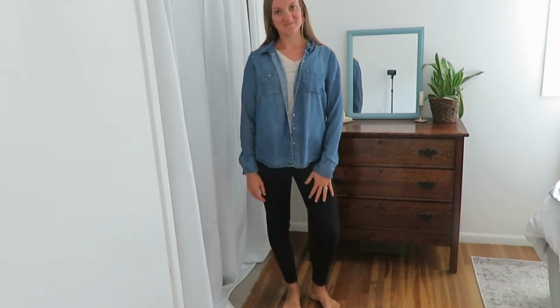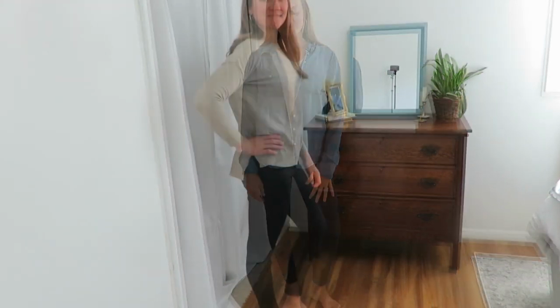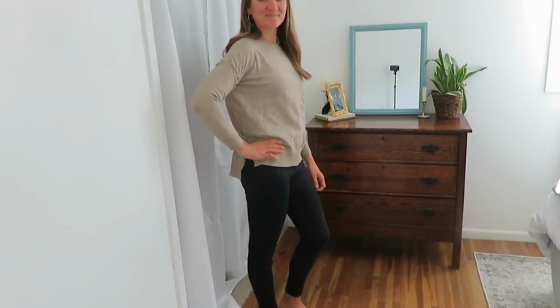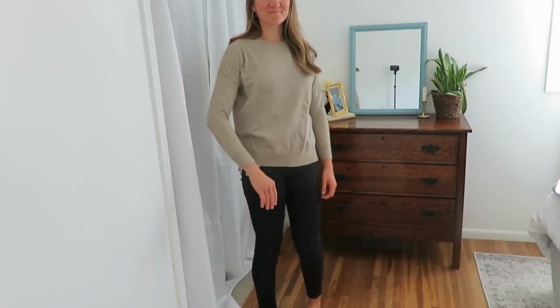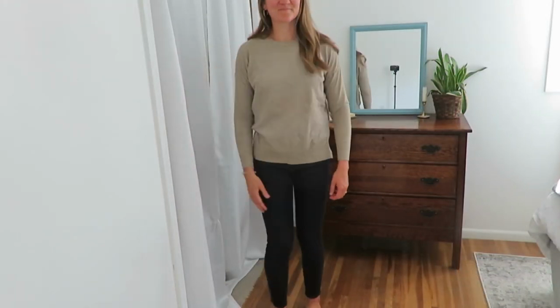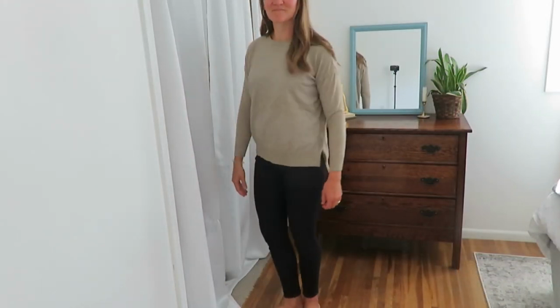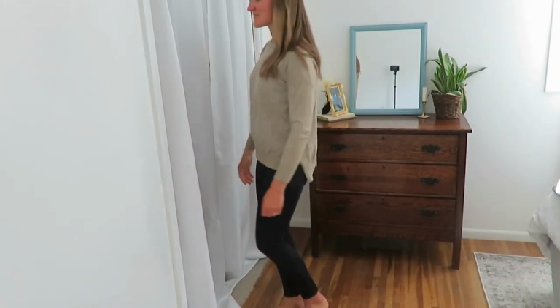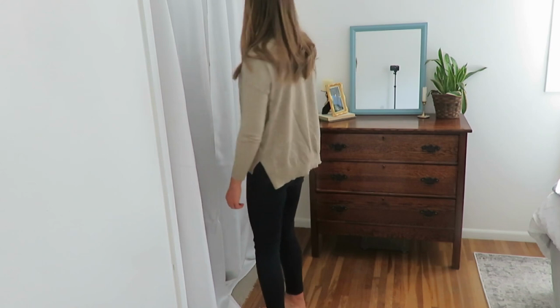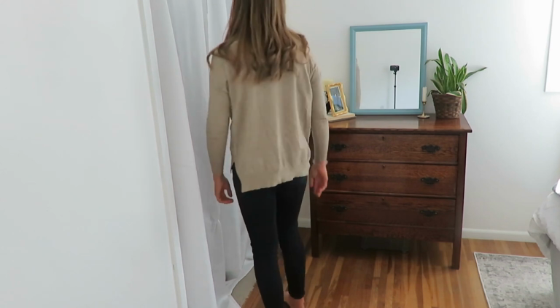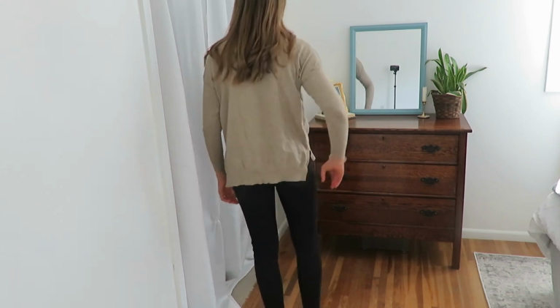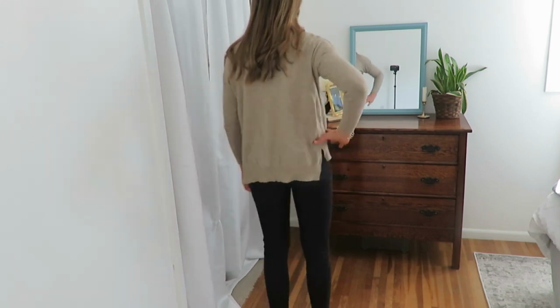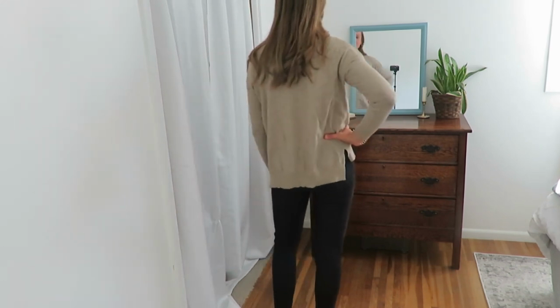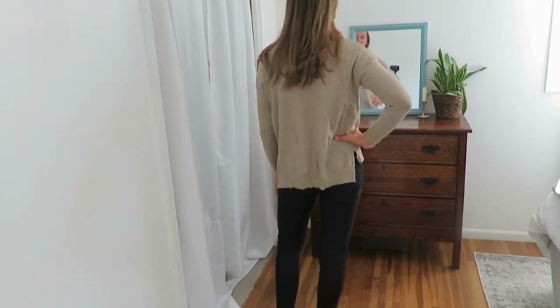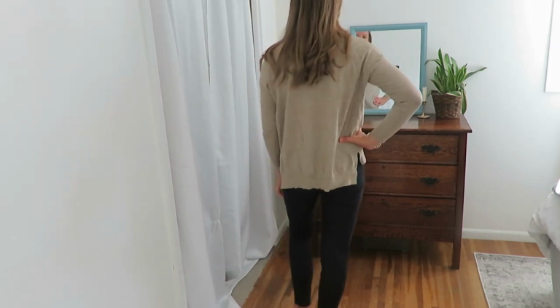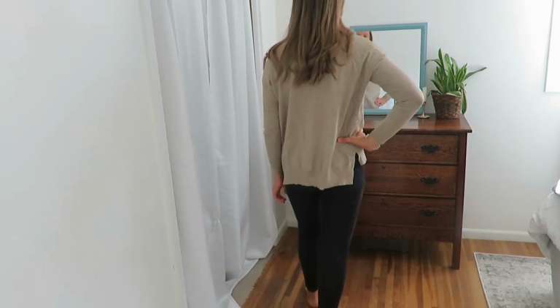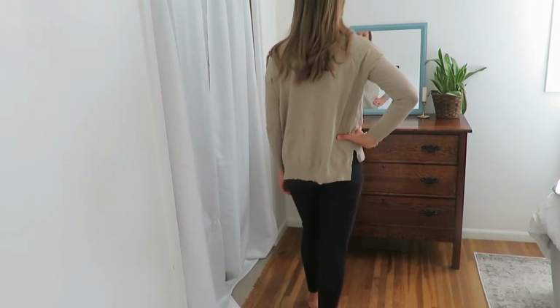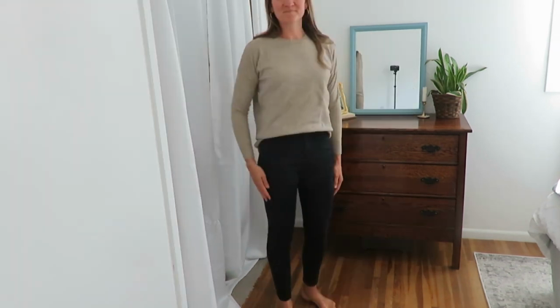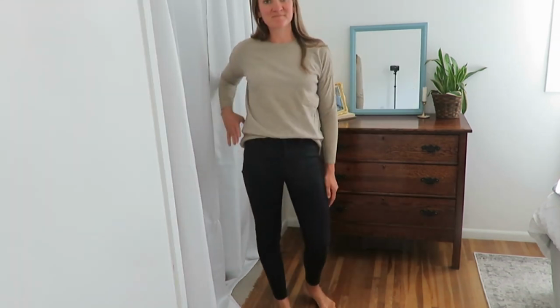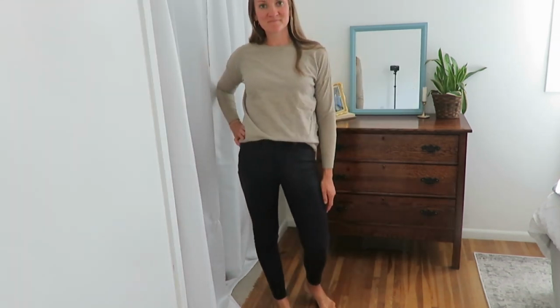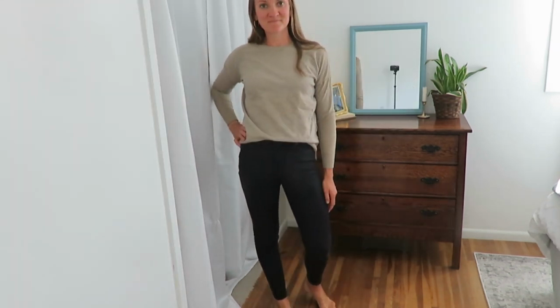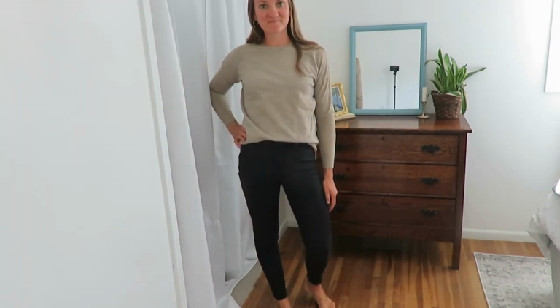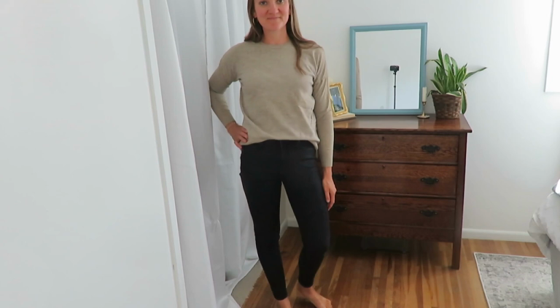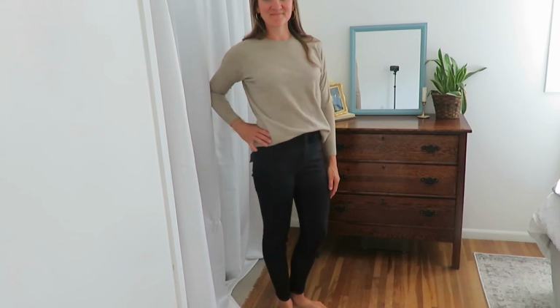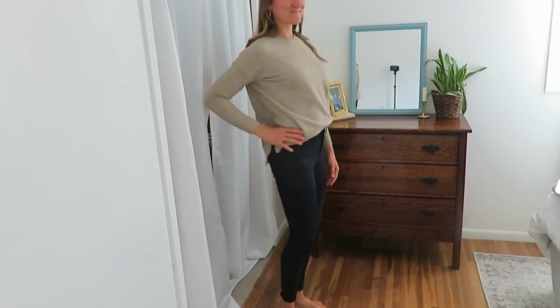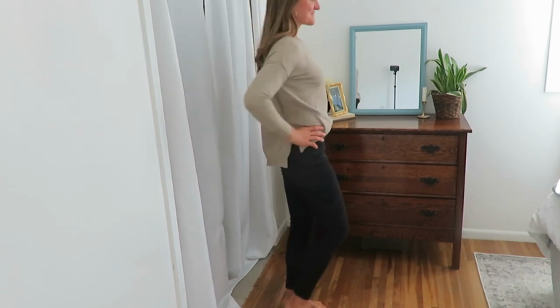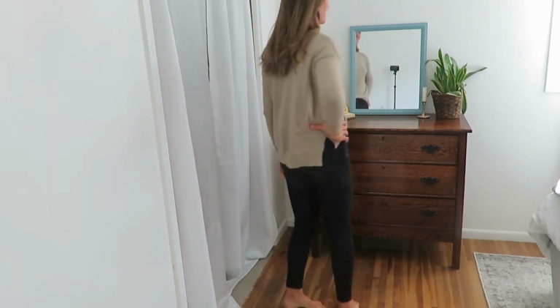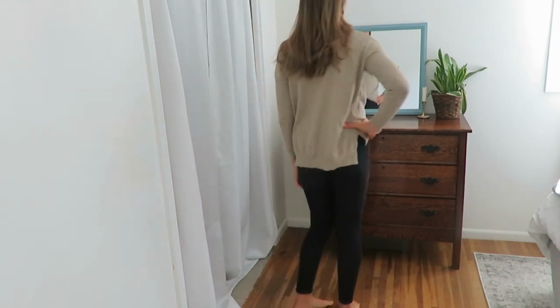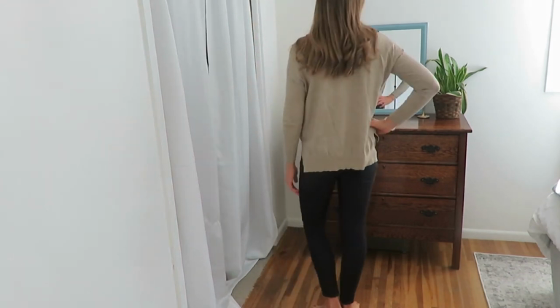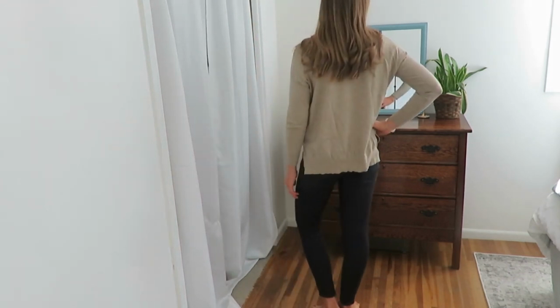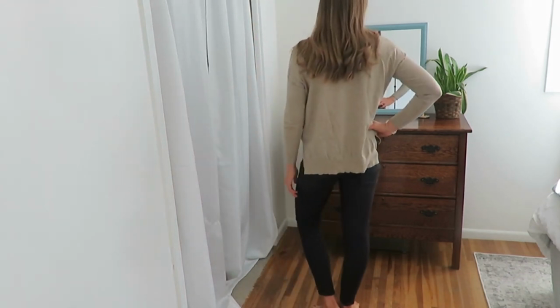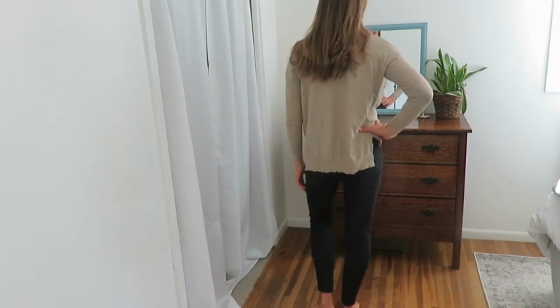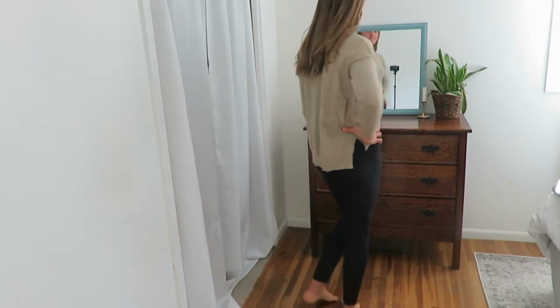I did share this sweater already tucked in, but here it is untucked. It is a White Birch brand — I got it thrifted. It's so nice and cozy and I think it works really dressed up or casual.